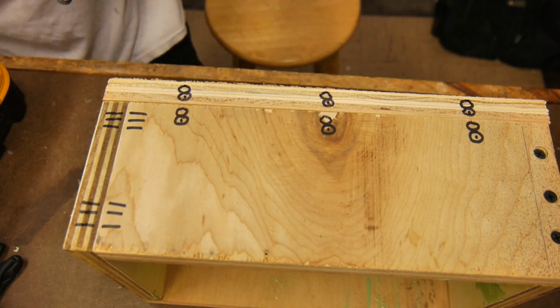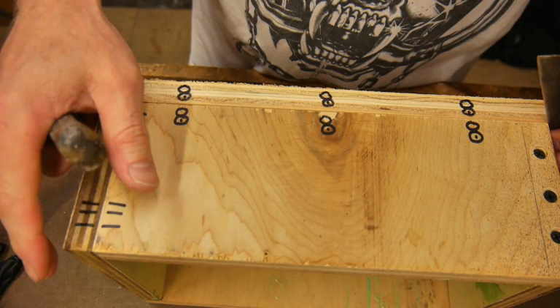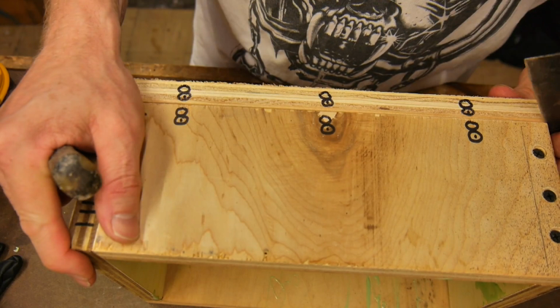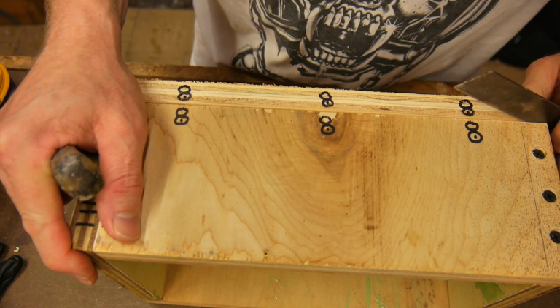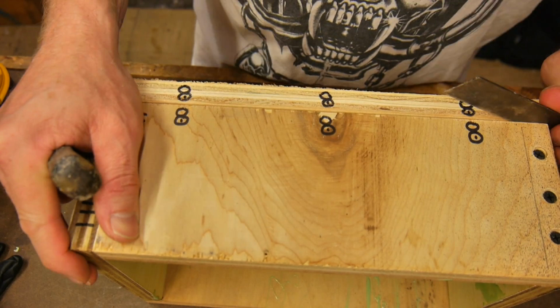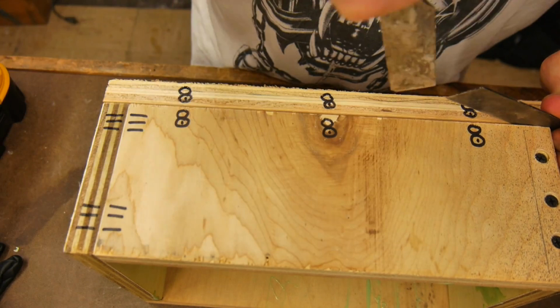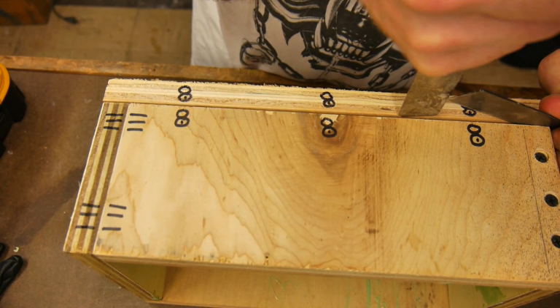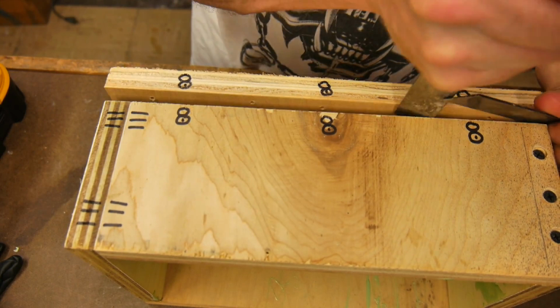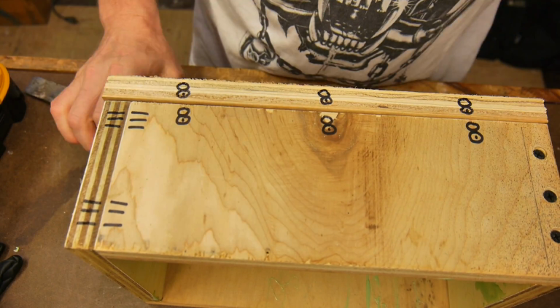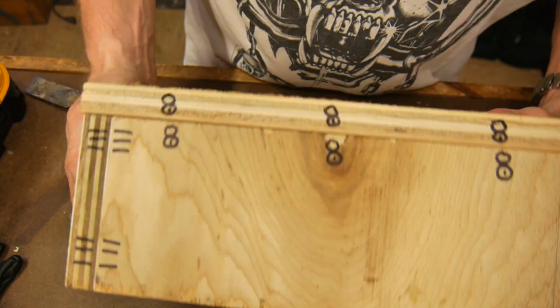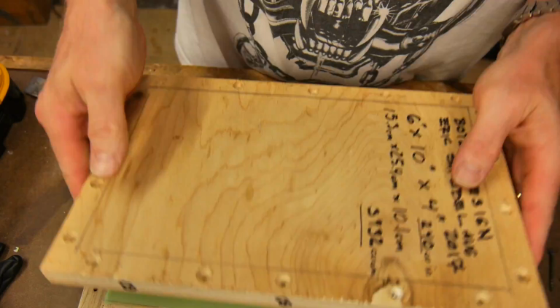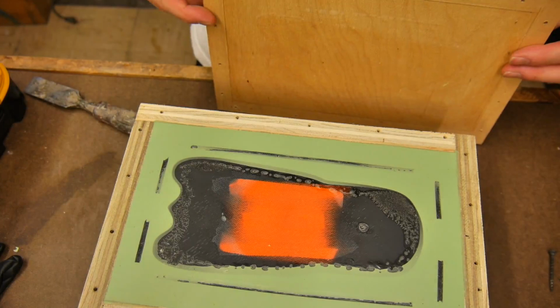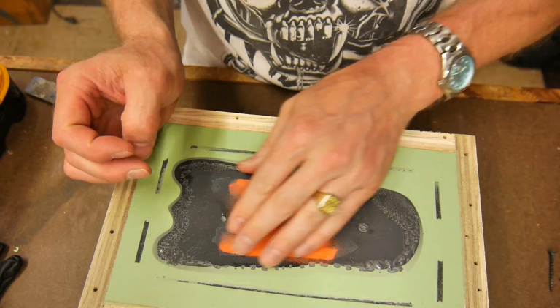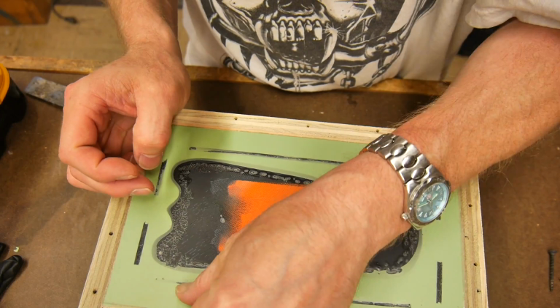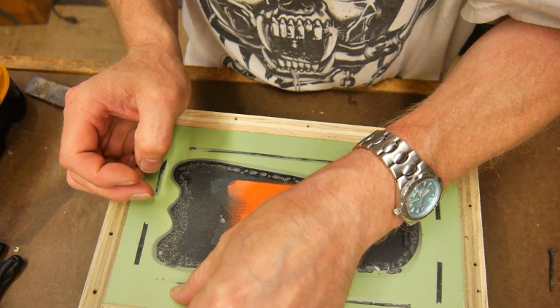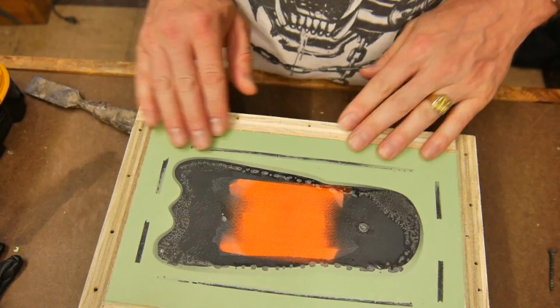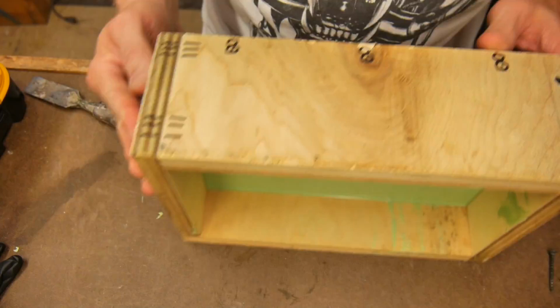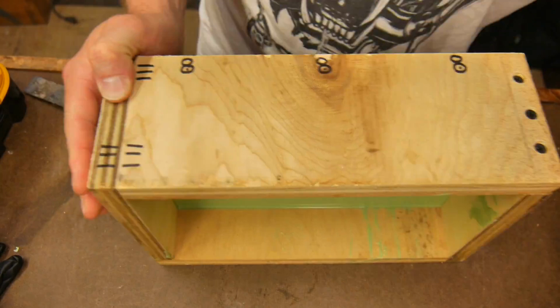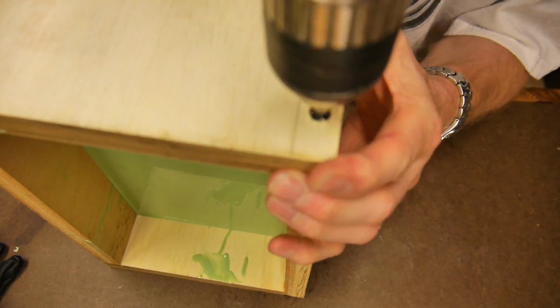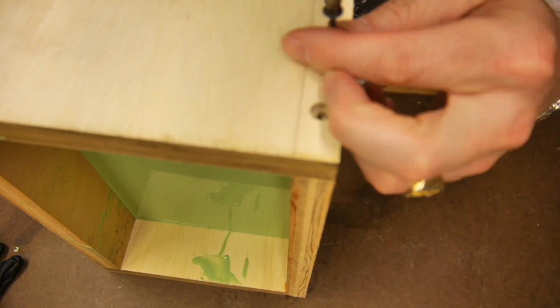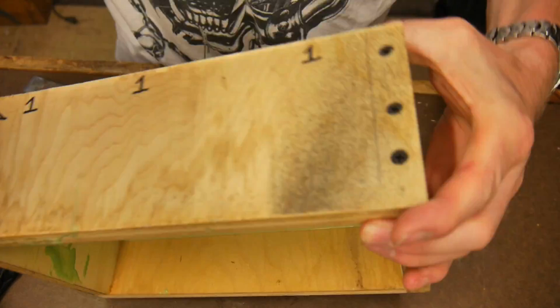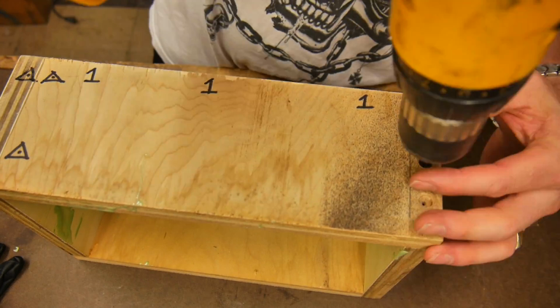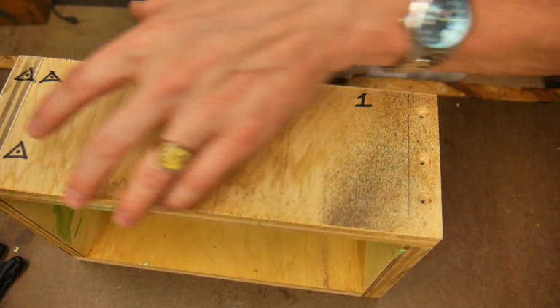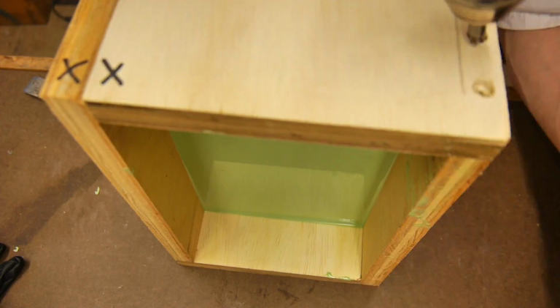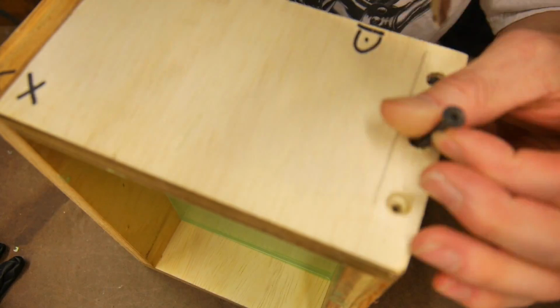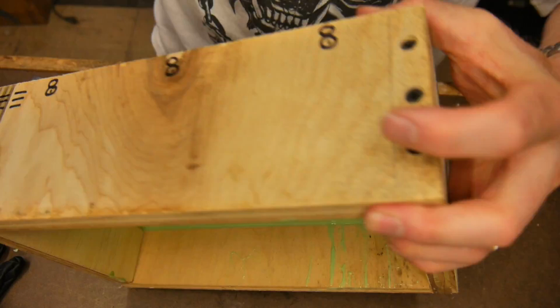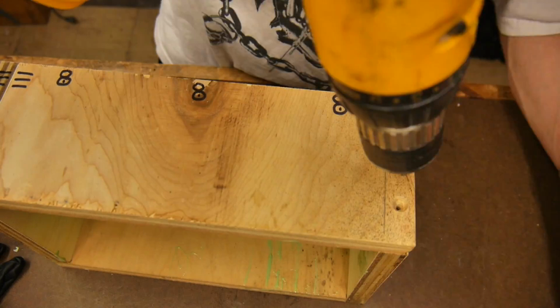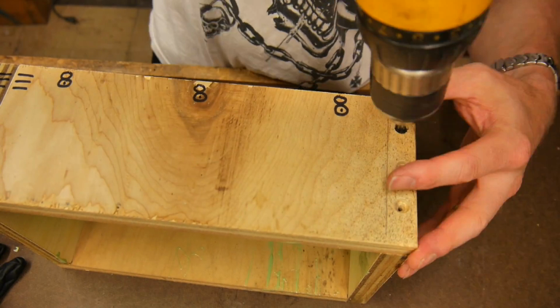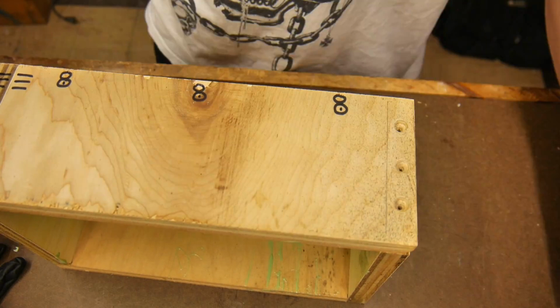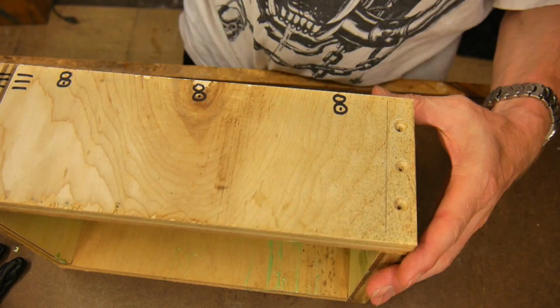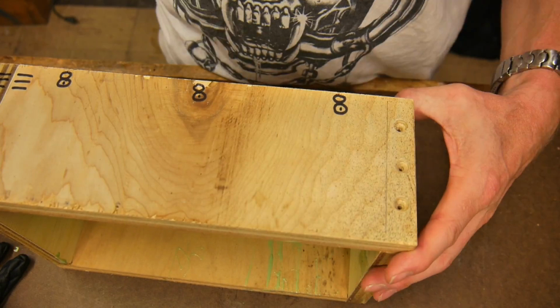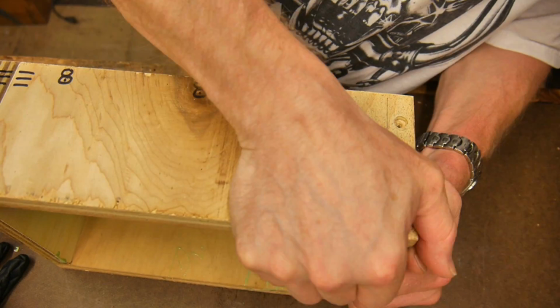Once the silicone's cured, let's start taking the mold box apart so that I can take the master out and also take out the registration pins. To do that I need to finish taking off the sides of the mold box.